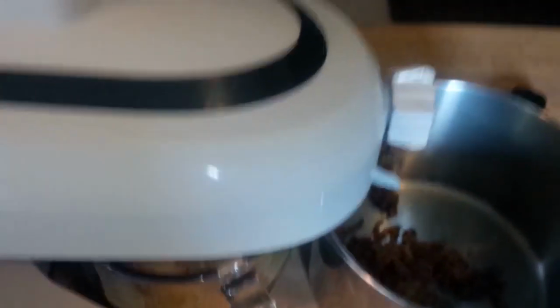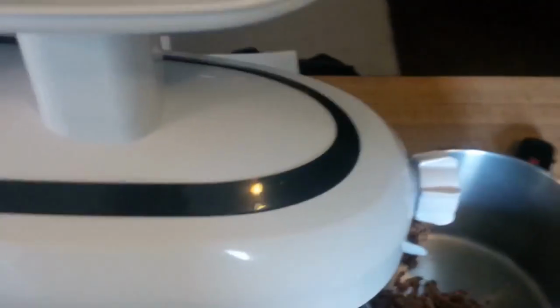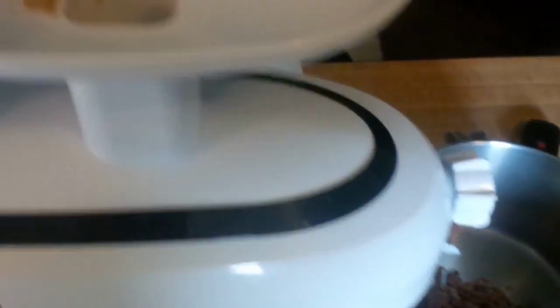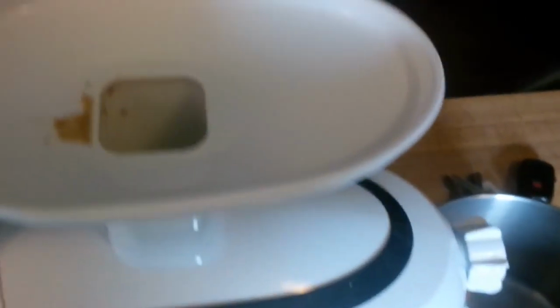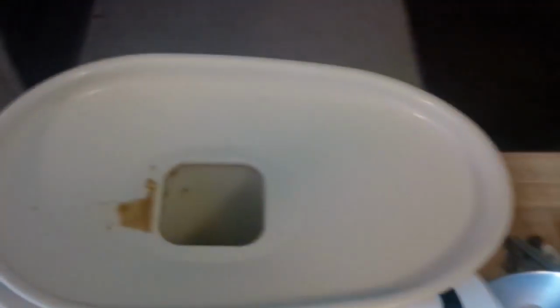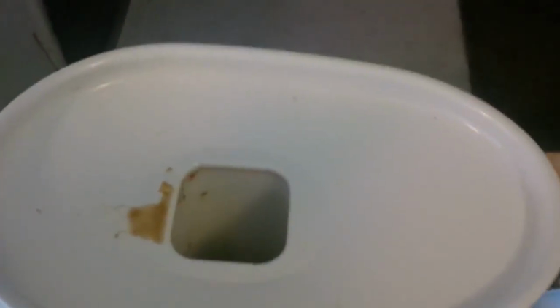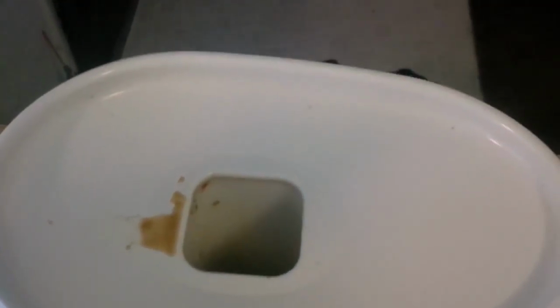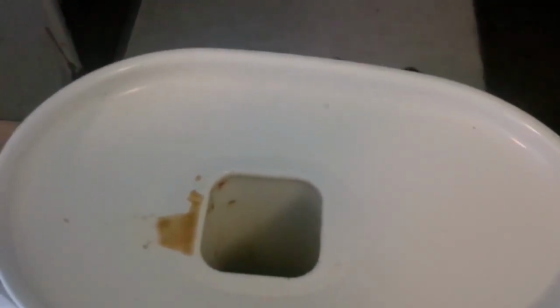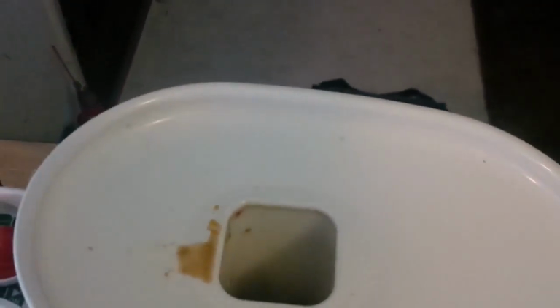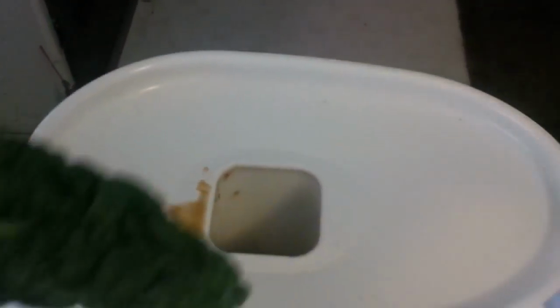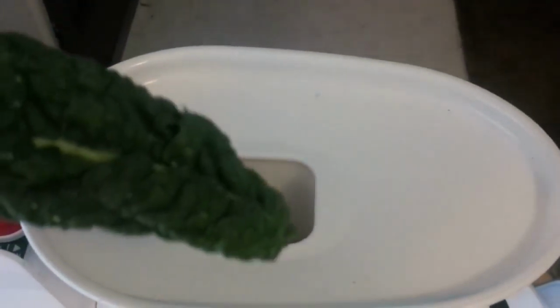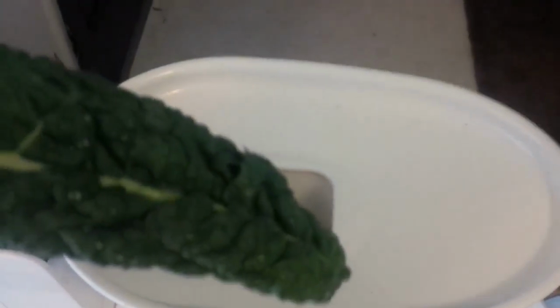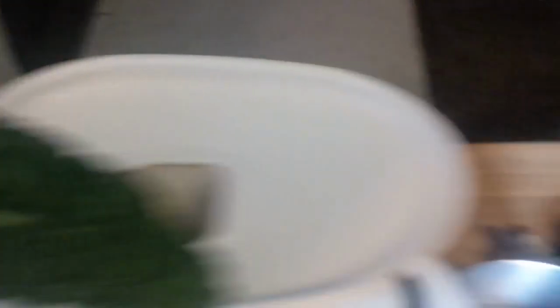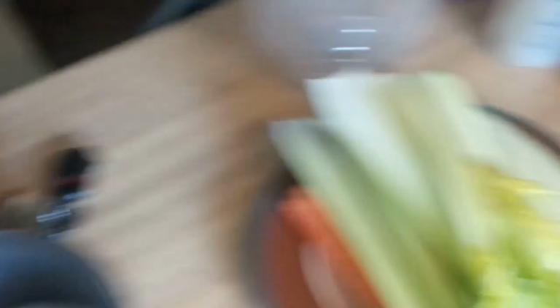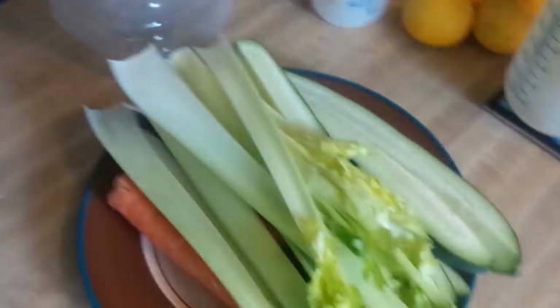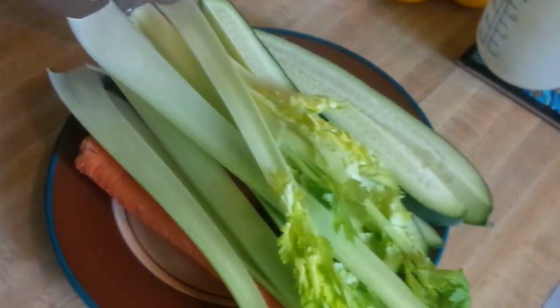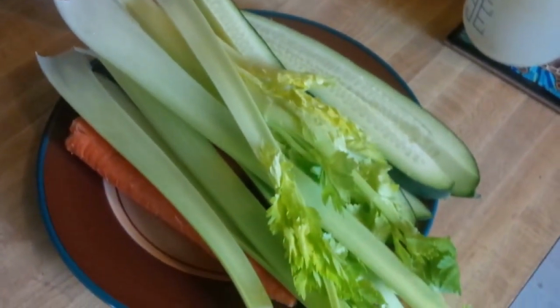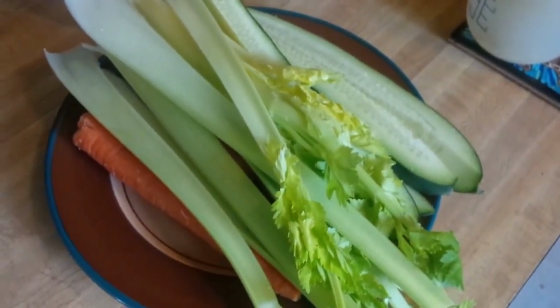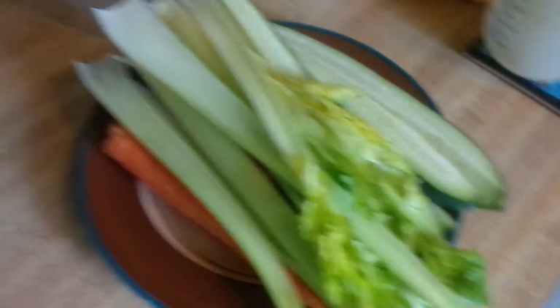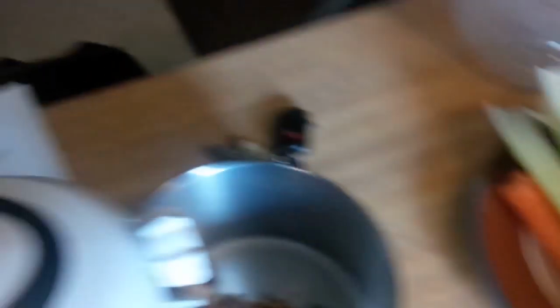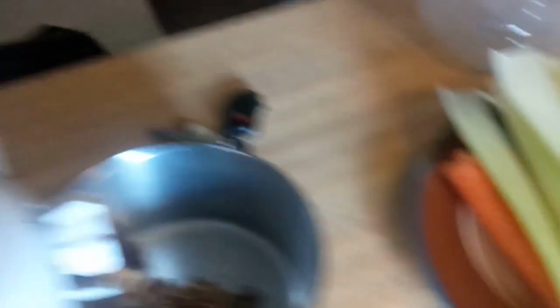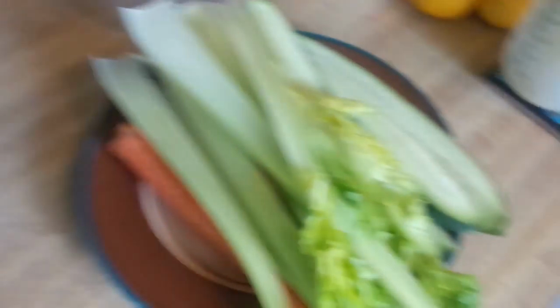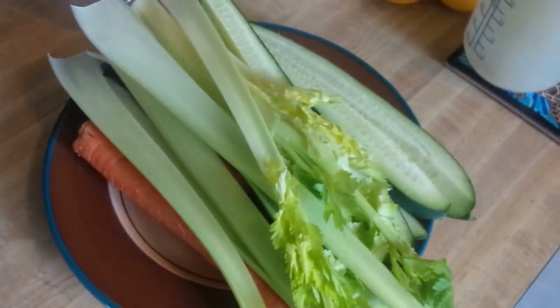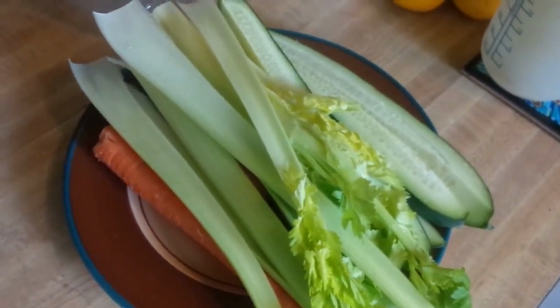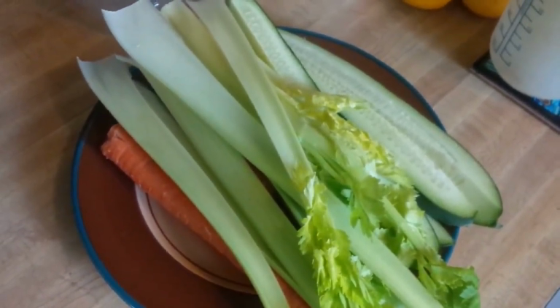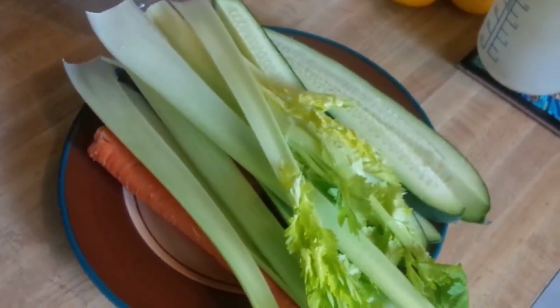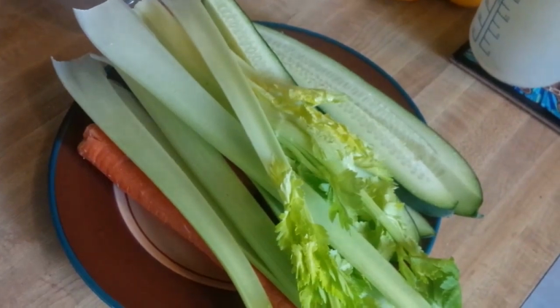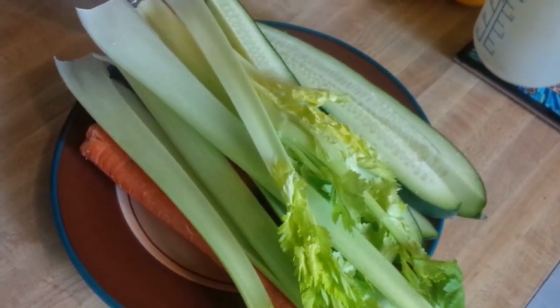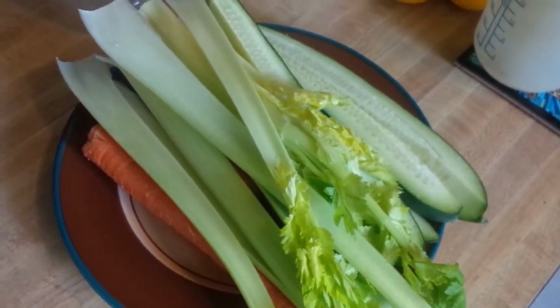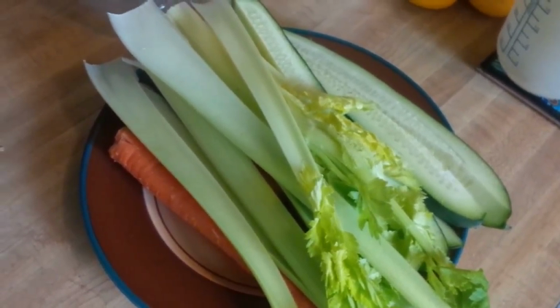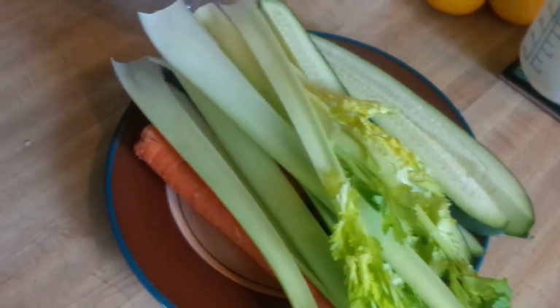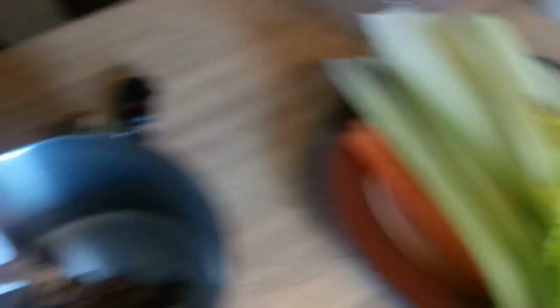Just started juicing. I just did the chard, but now I'm on the kale. And here's my other veggies here. I already did about a quarter of those already. That's how much goes into my juice.